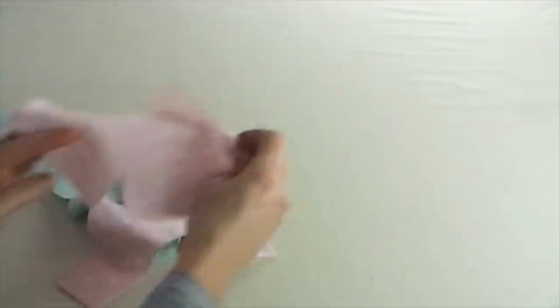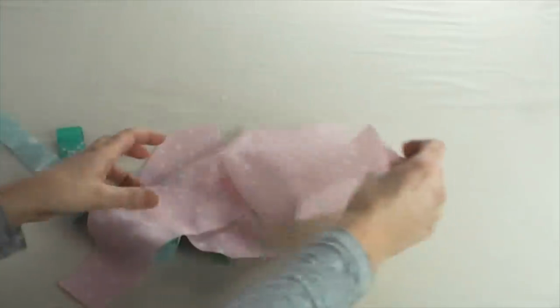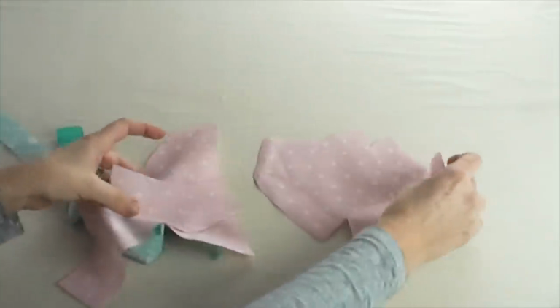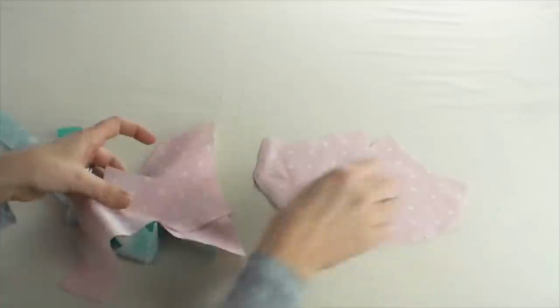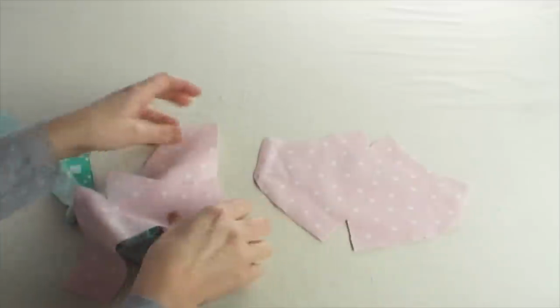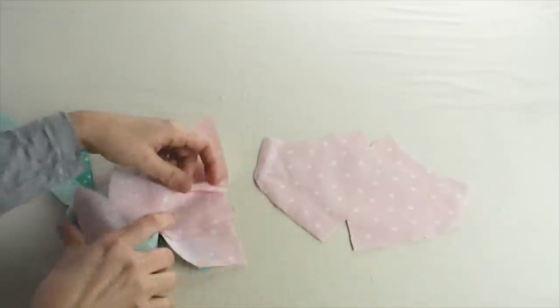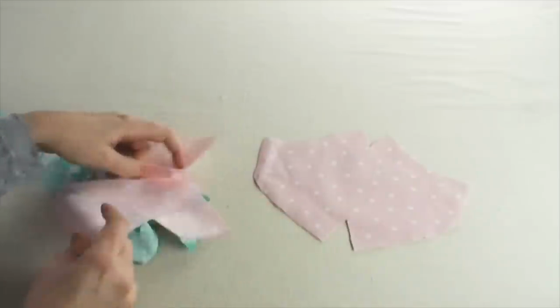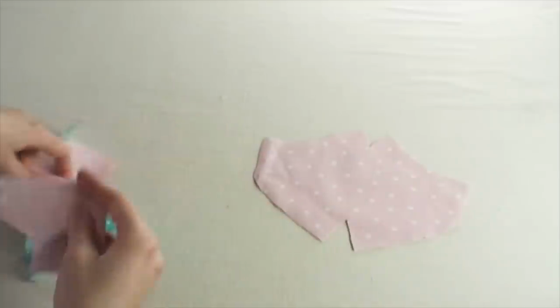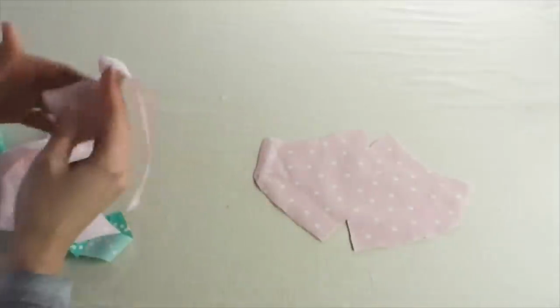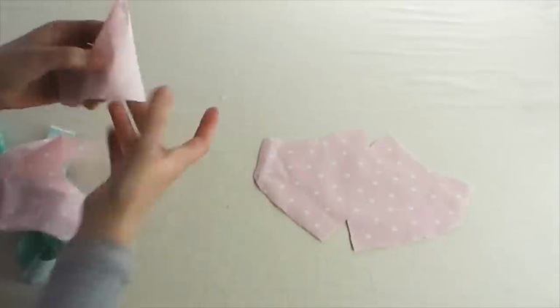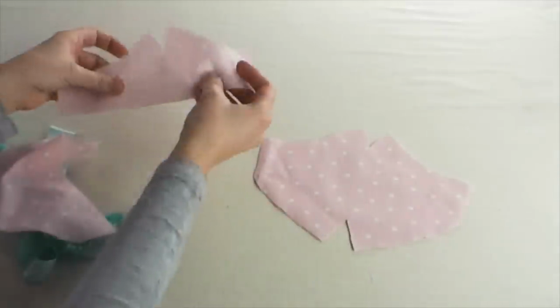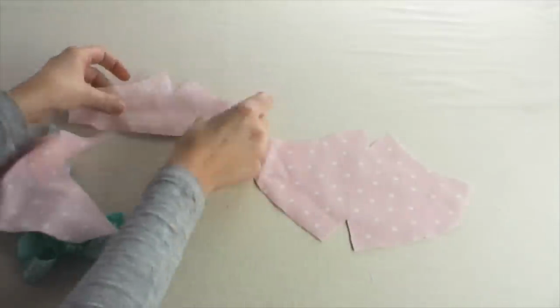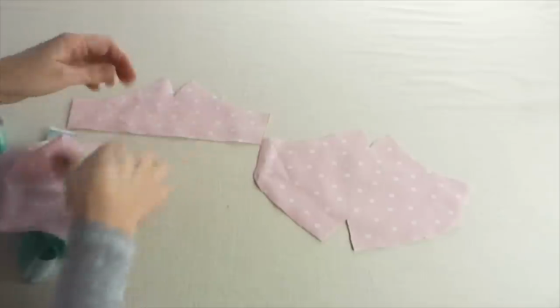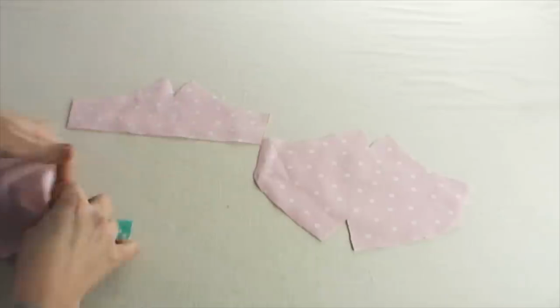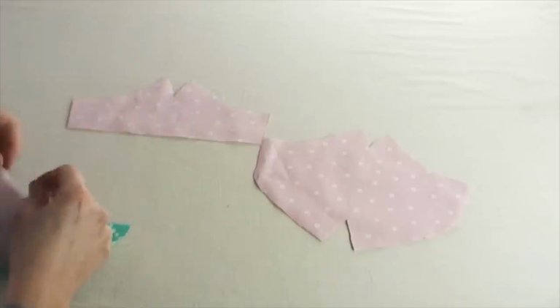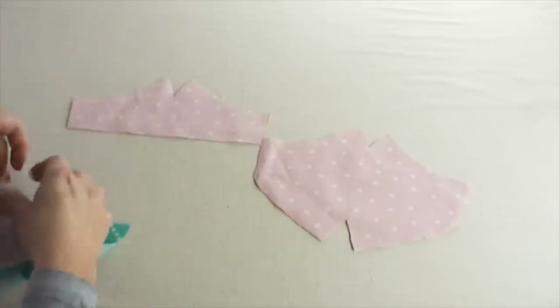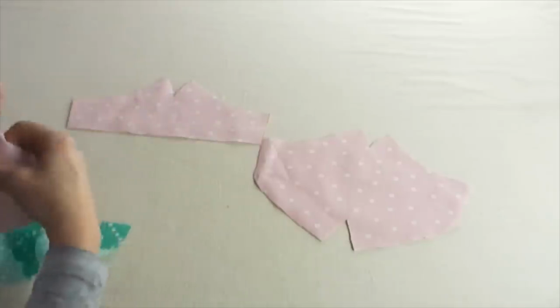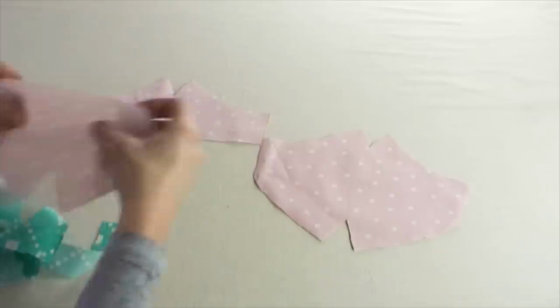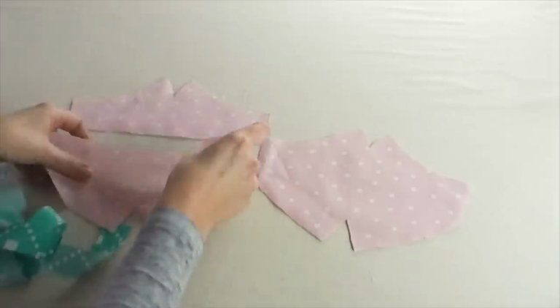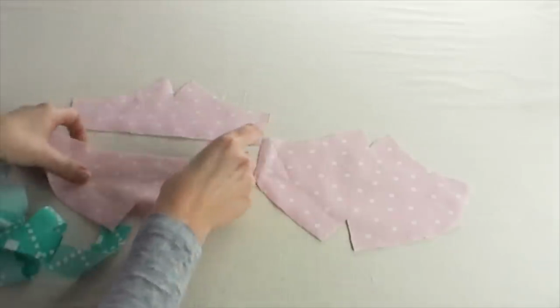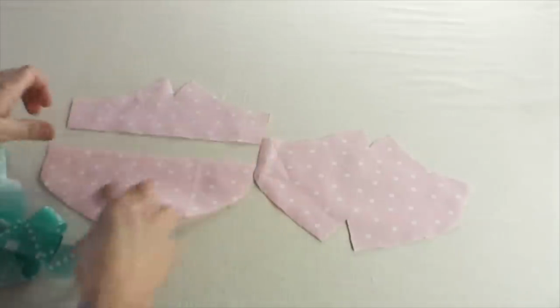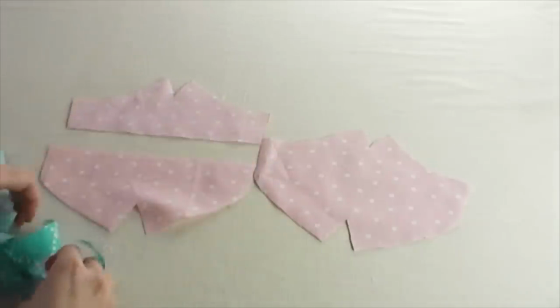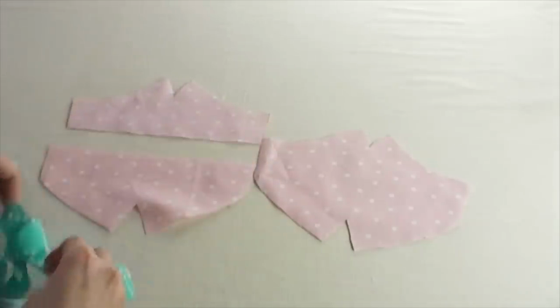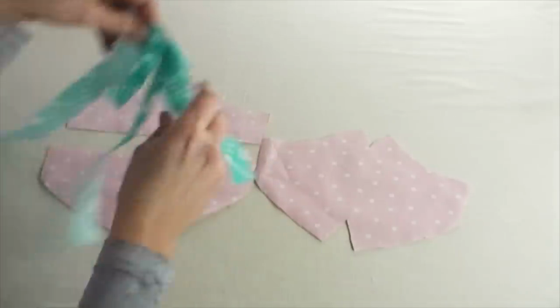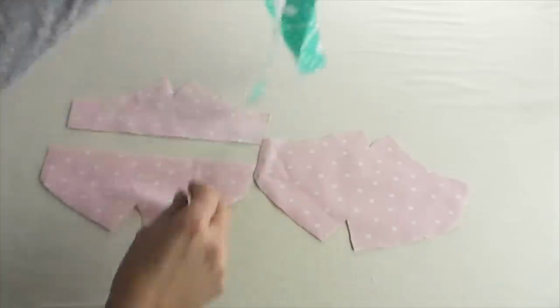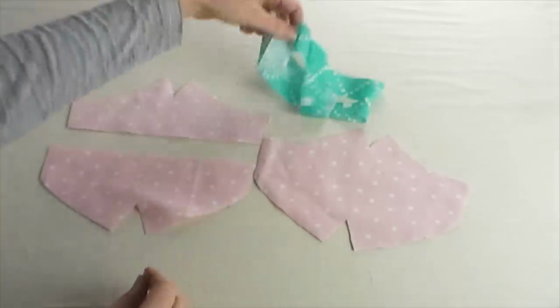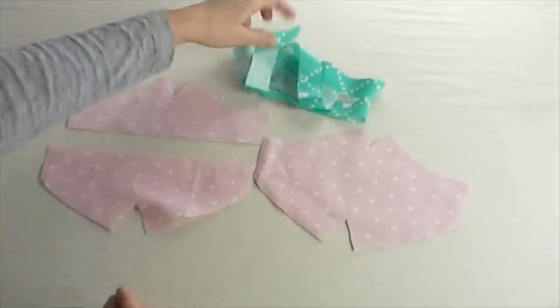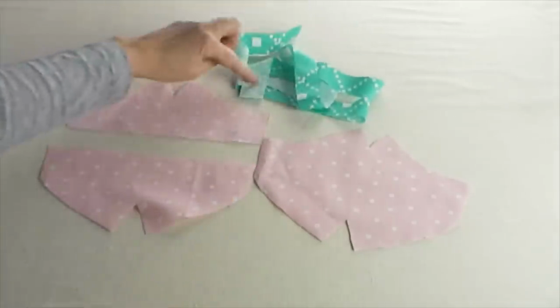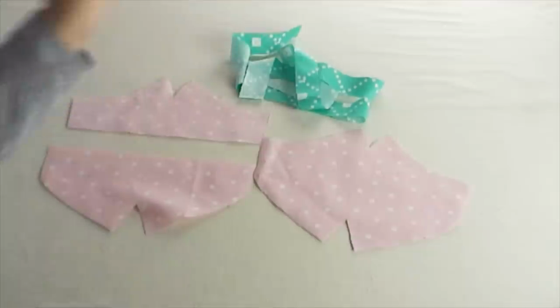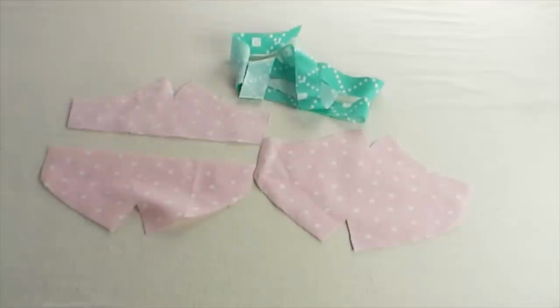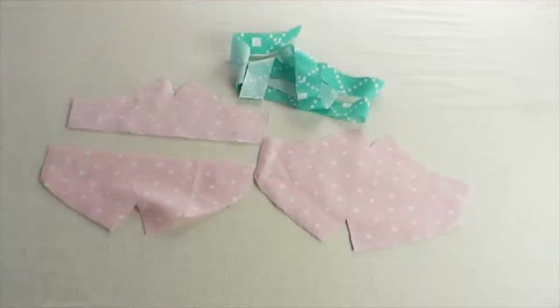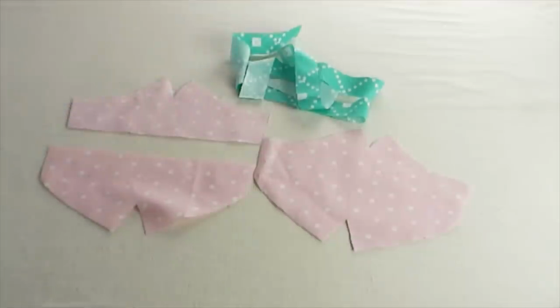Here's my full face mask. This is the top lining and the bottom lining, and then I have my four straps cut.